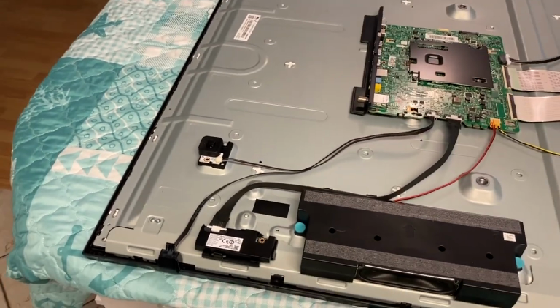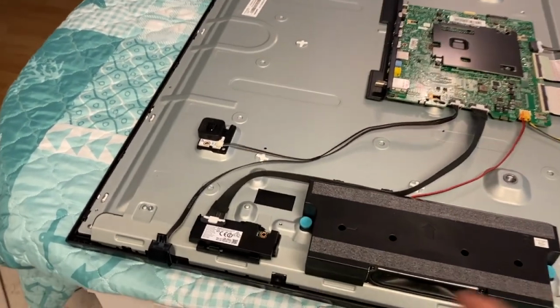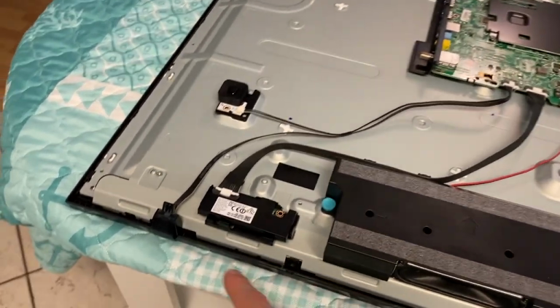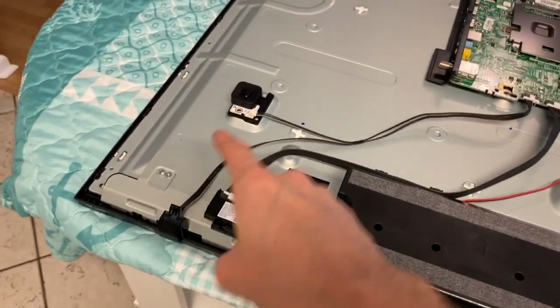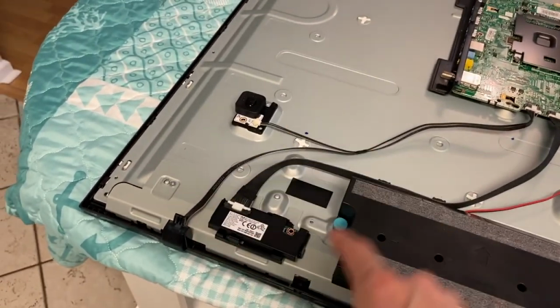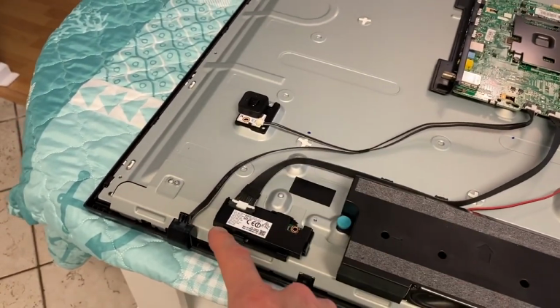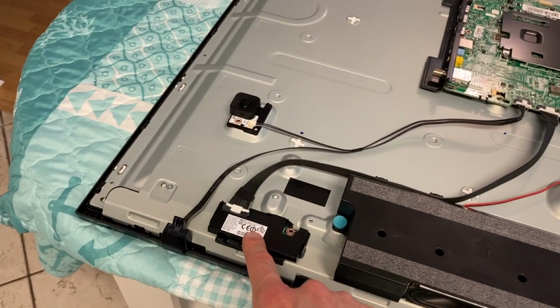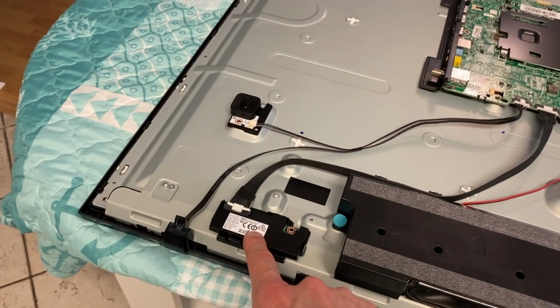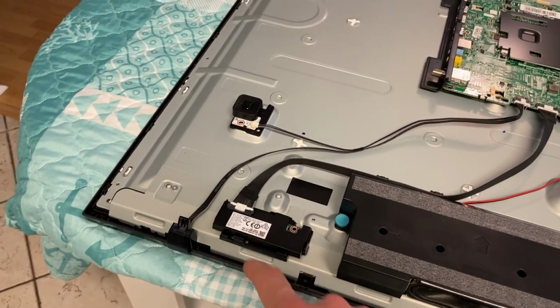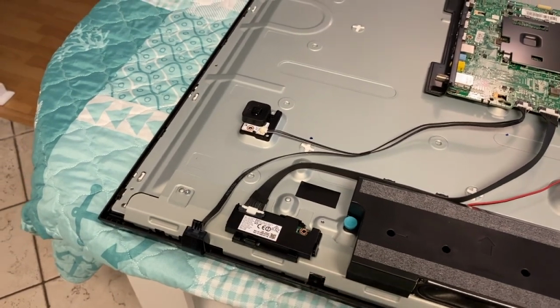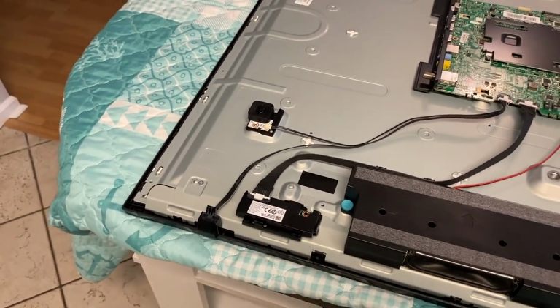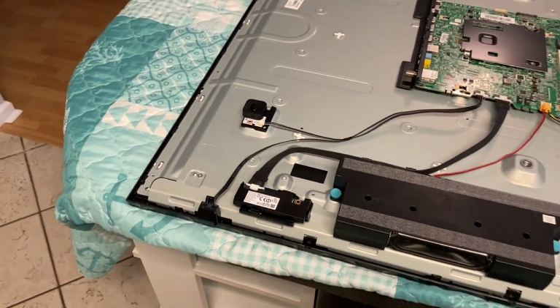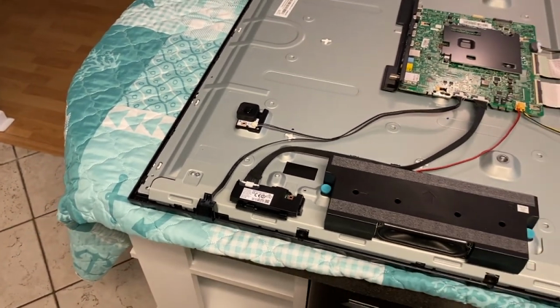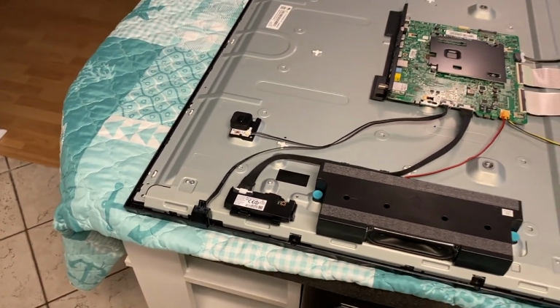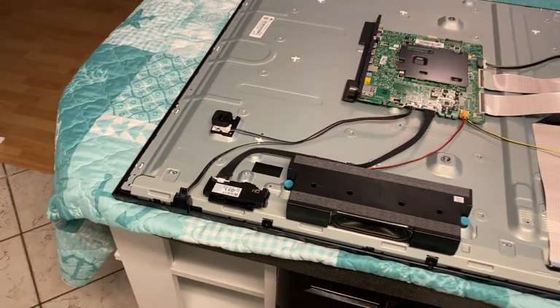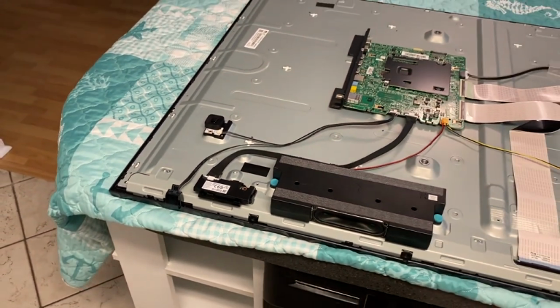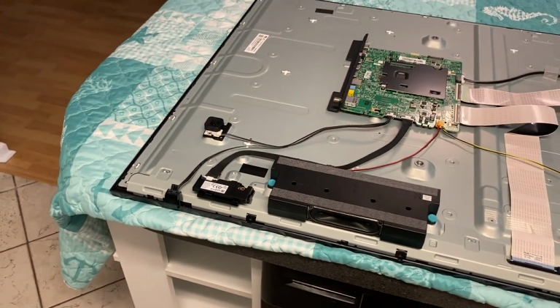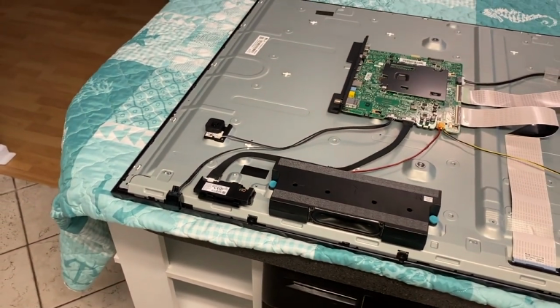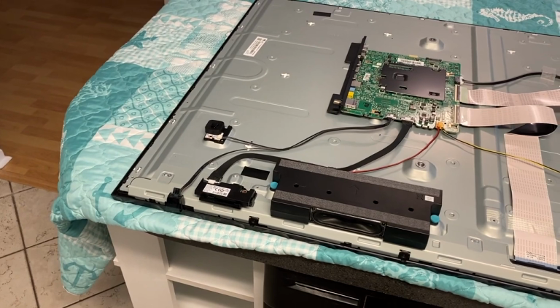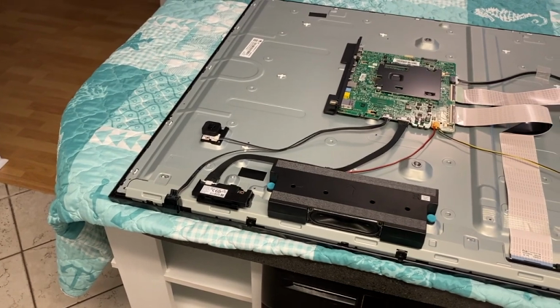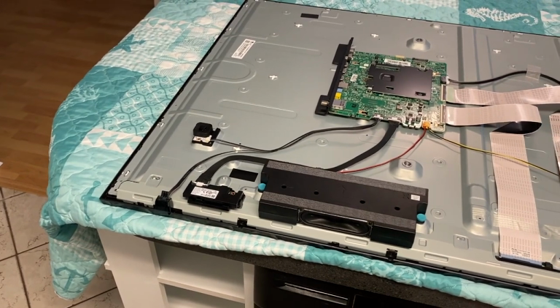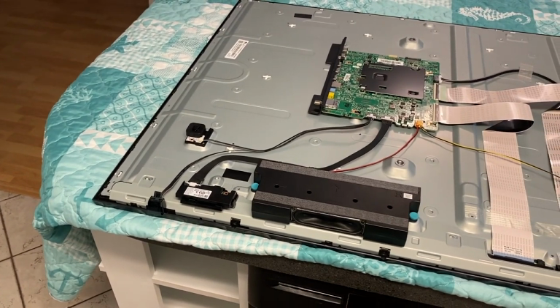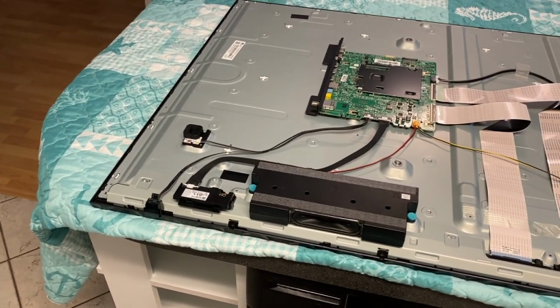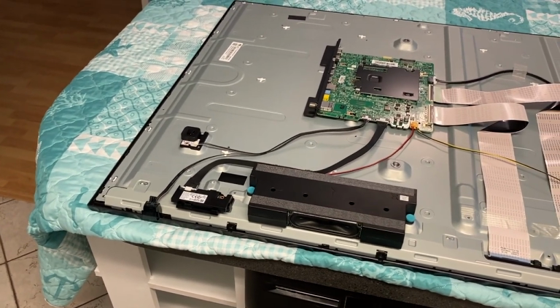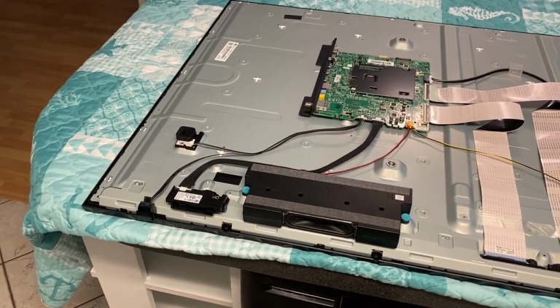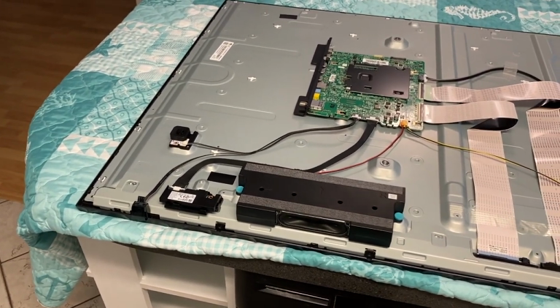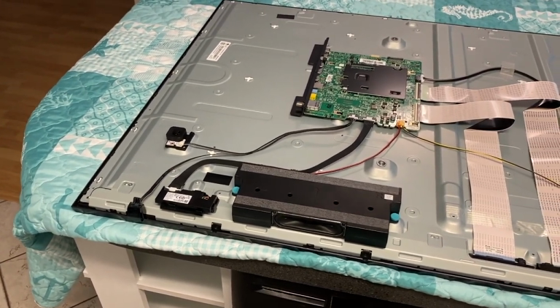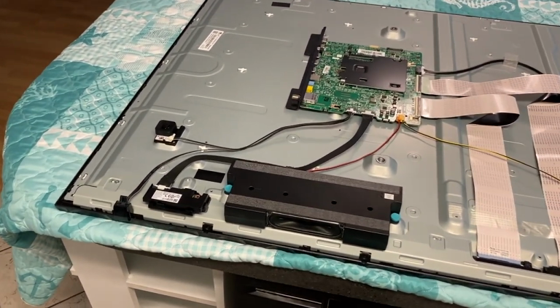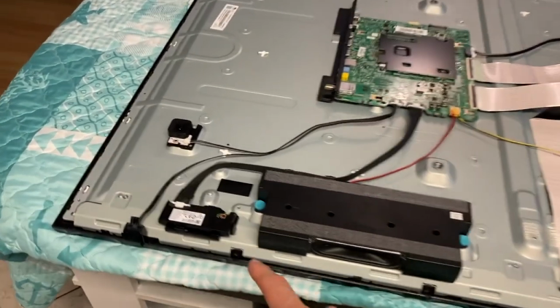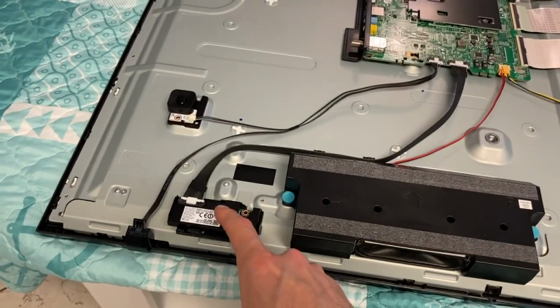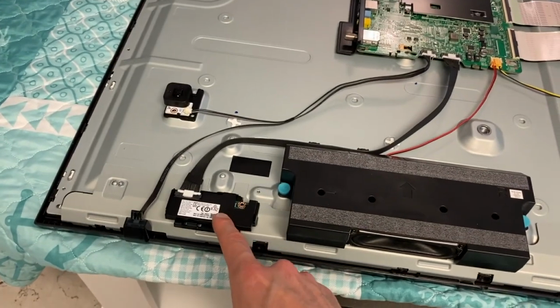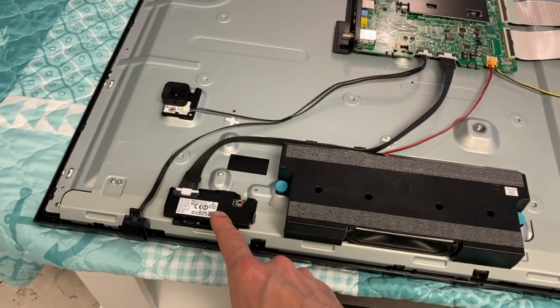A quick explanation of these three components. This is your Wi-Fi module. In the event that you are having a really hard time connecting to the internet with your TV, however every other device in your home is having no problem, chances are you've got a failed Wi-Fi module.